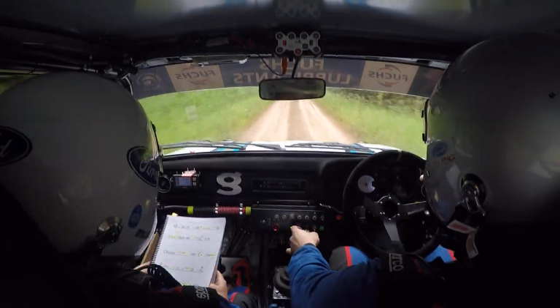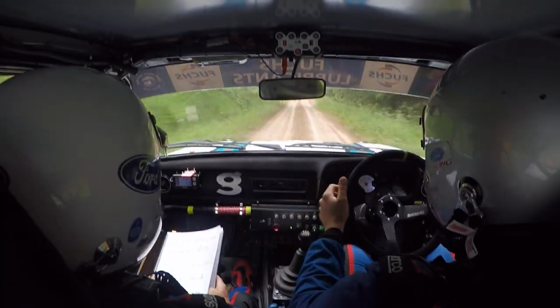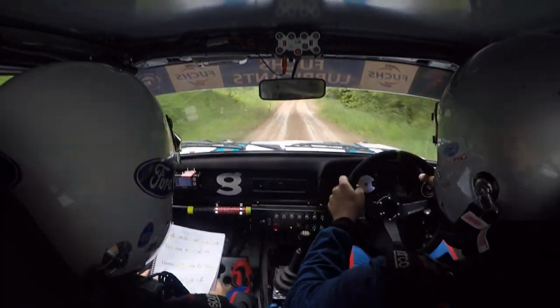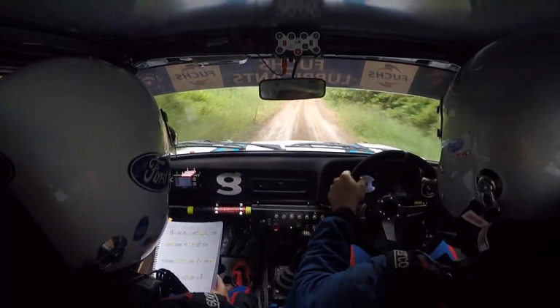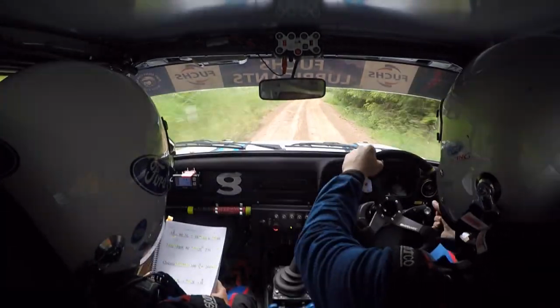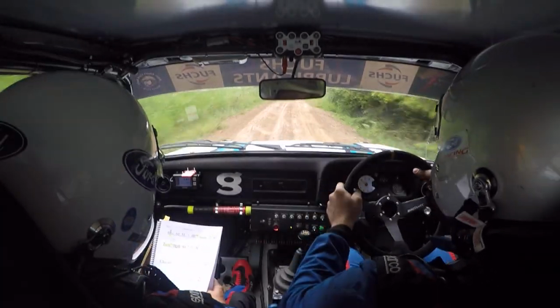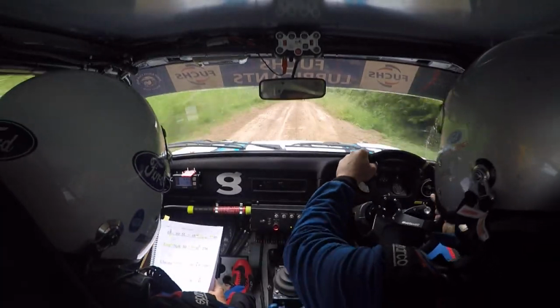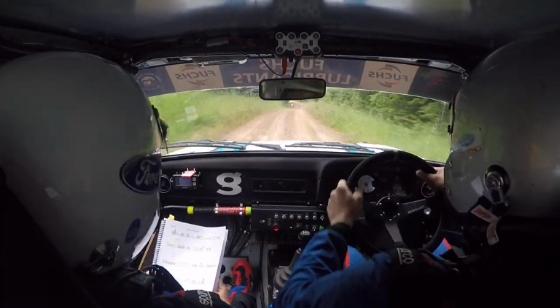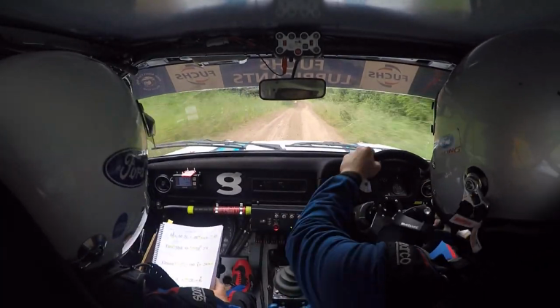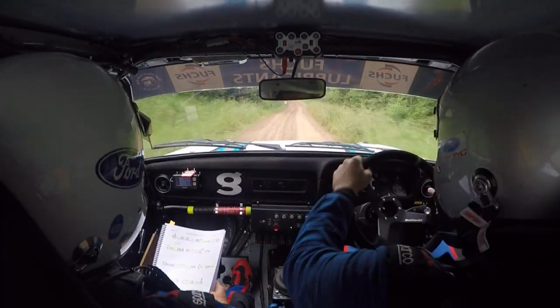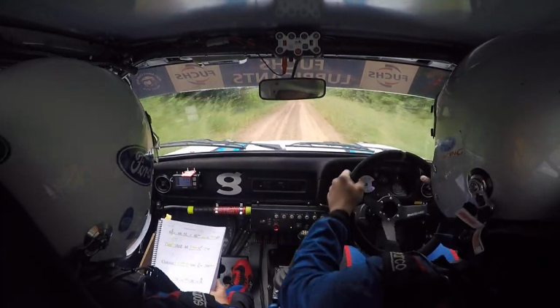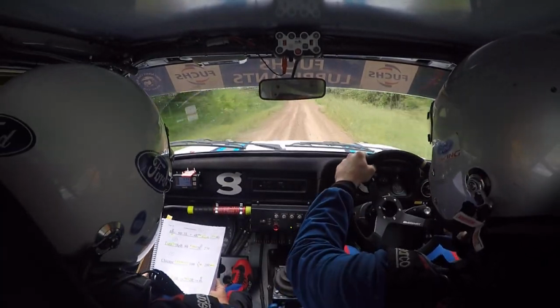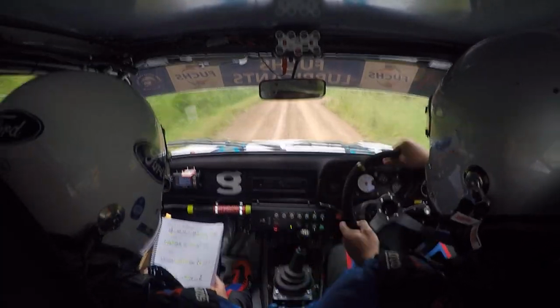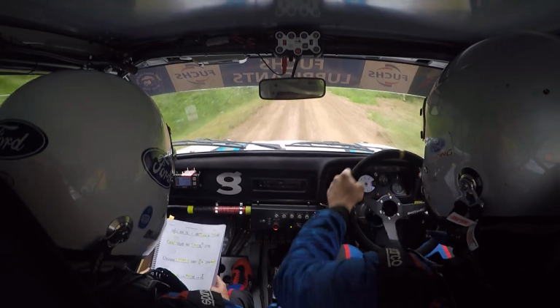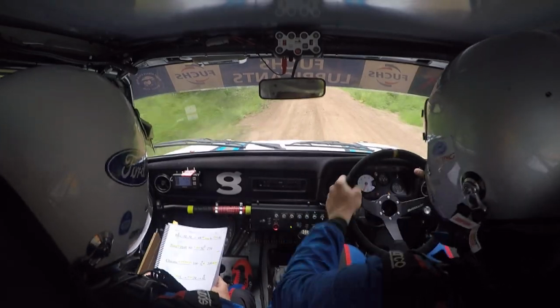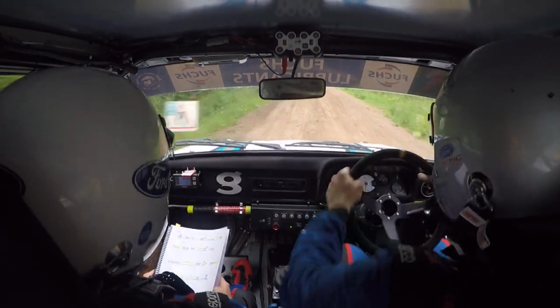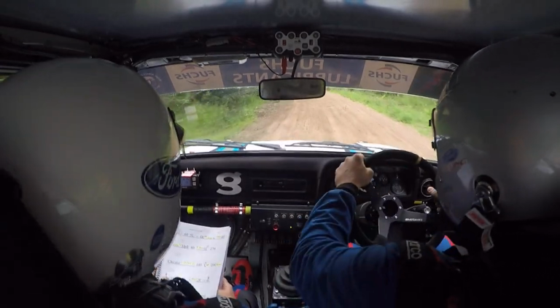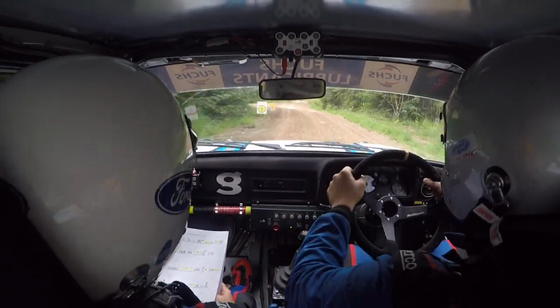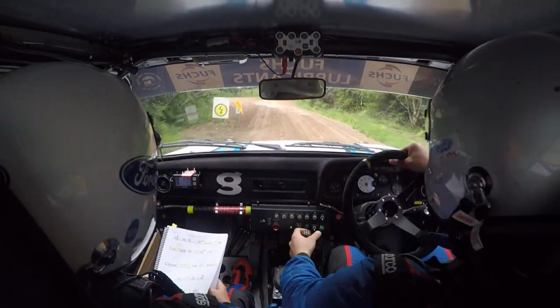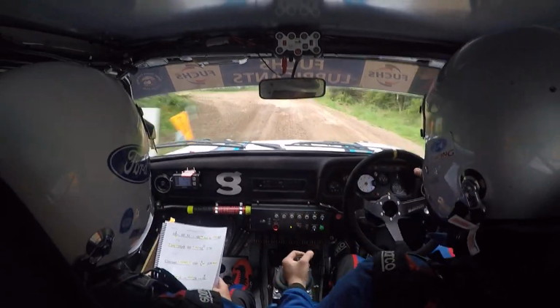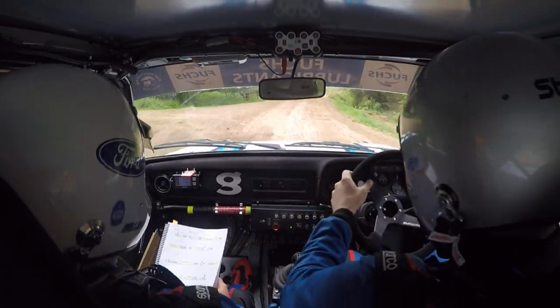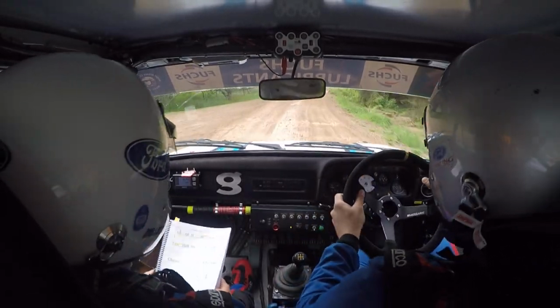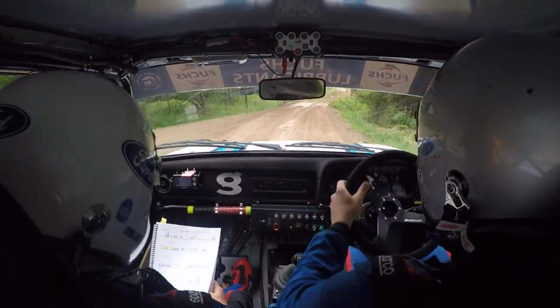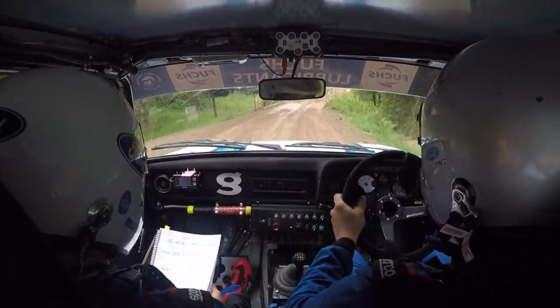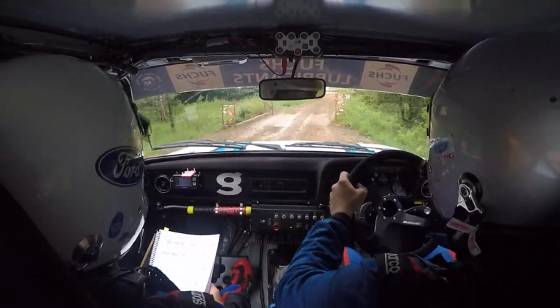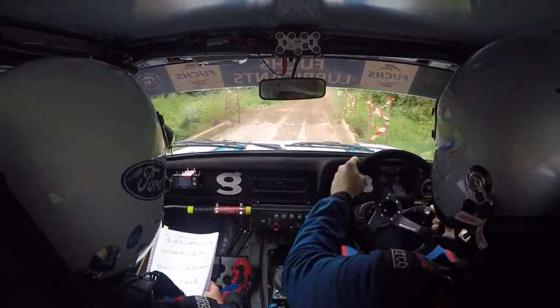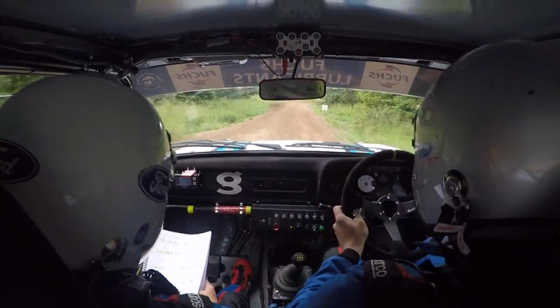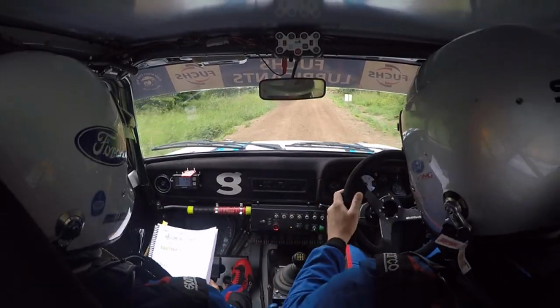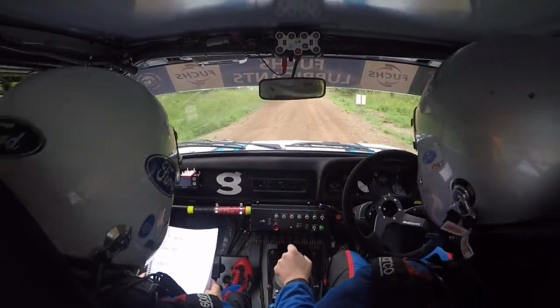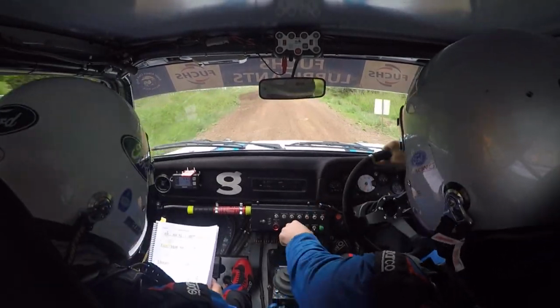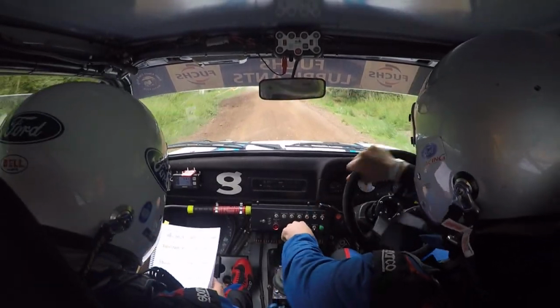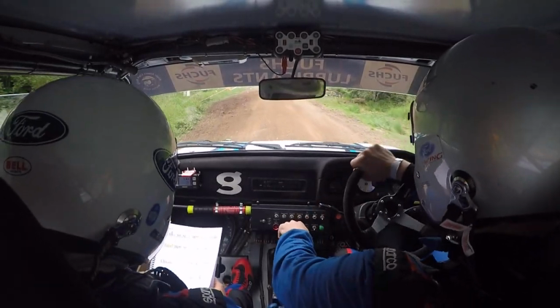5 left, and 4 right over — don't cut — bump bridge, only 40. And hairpin right, tight, 80.